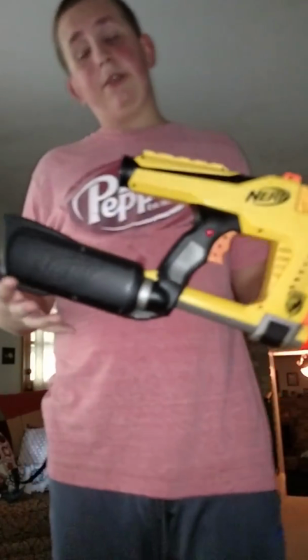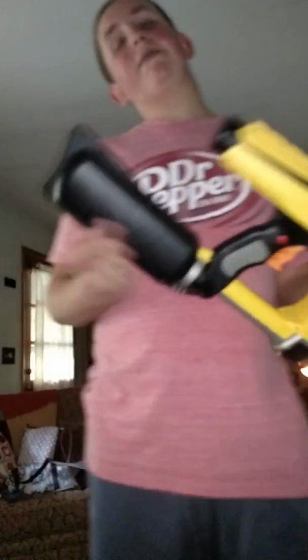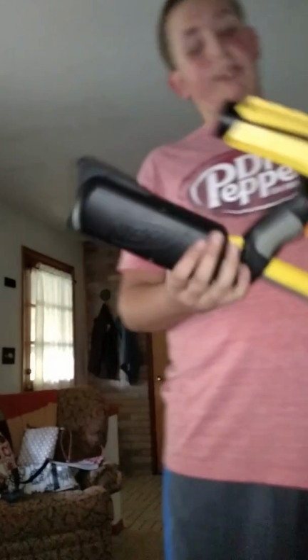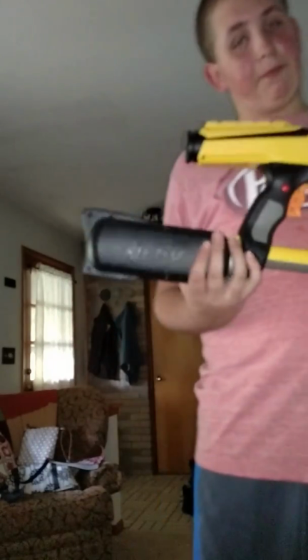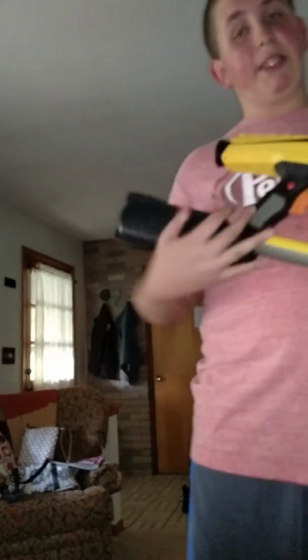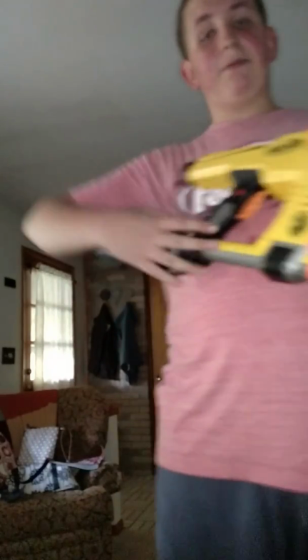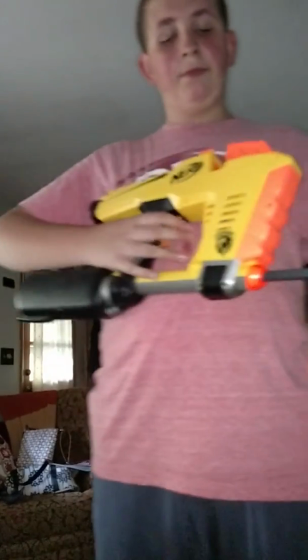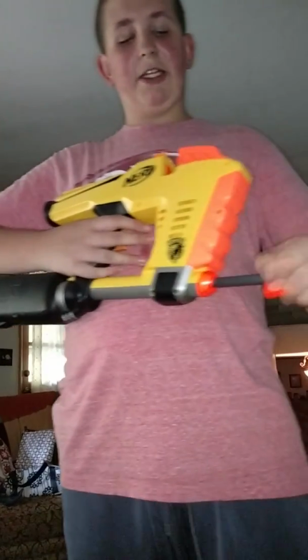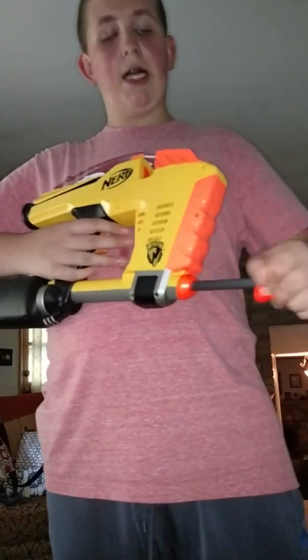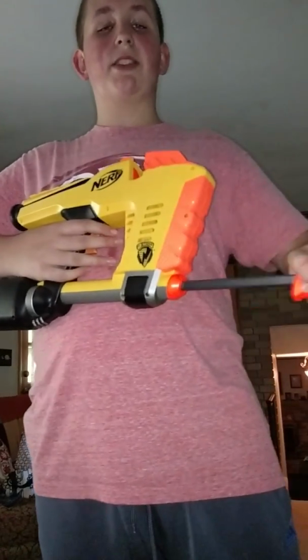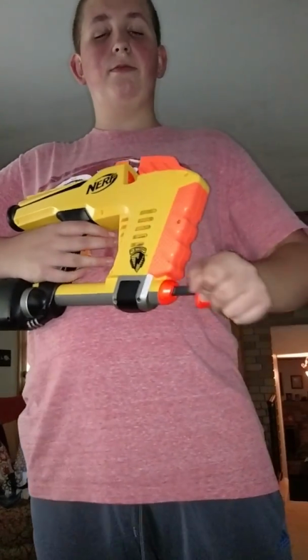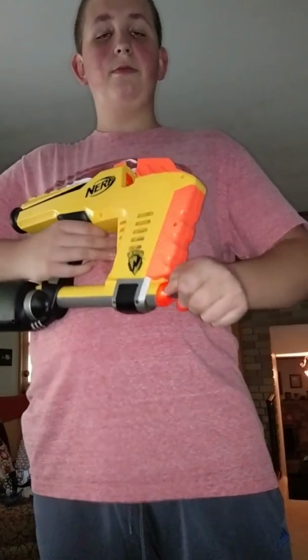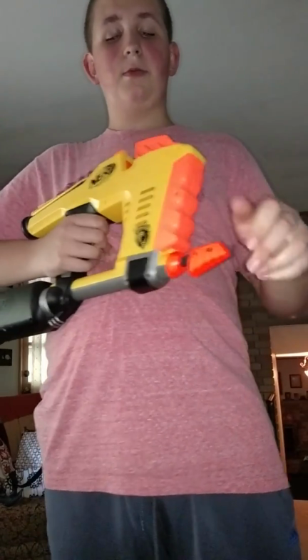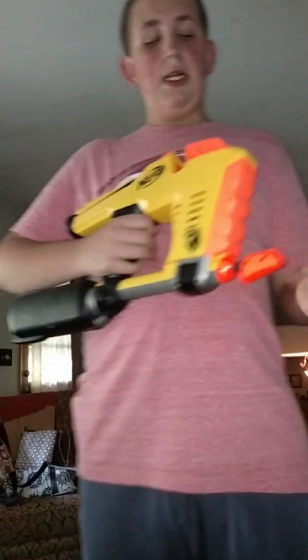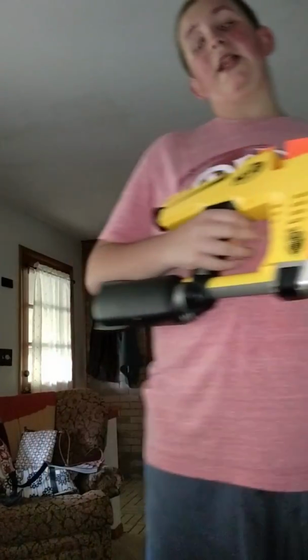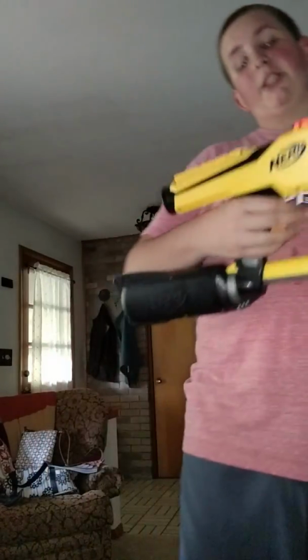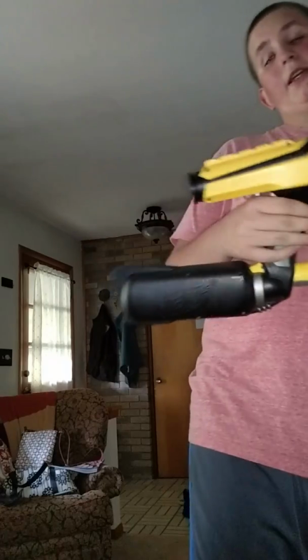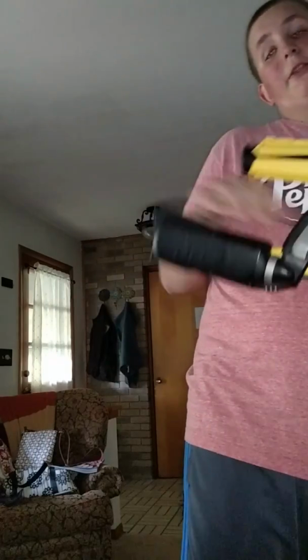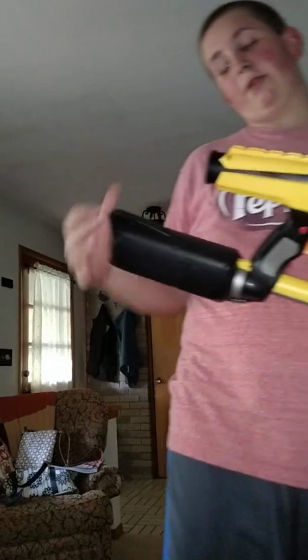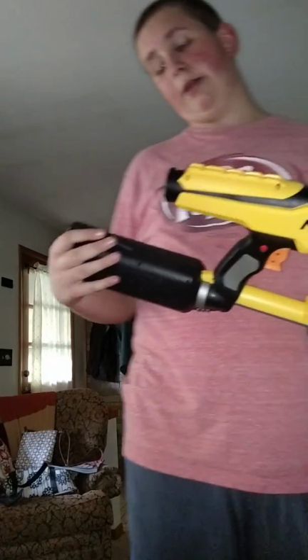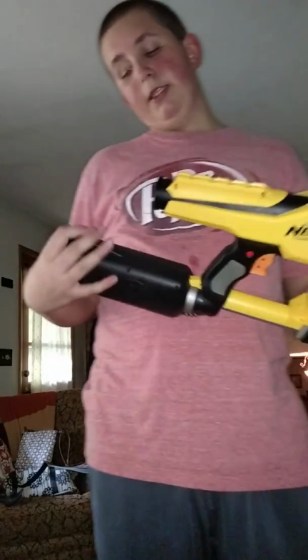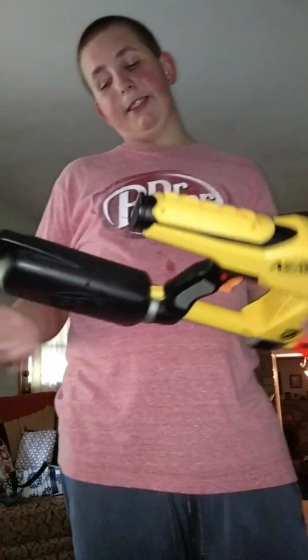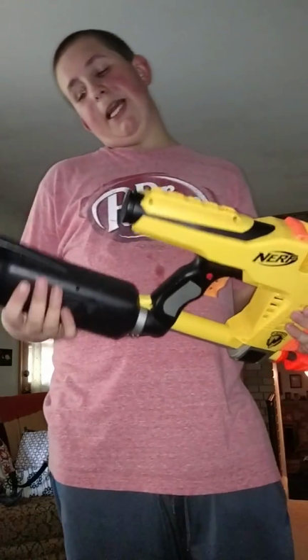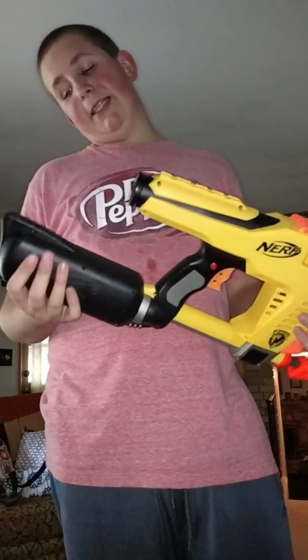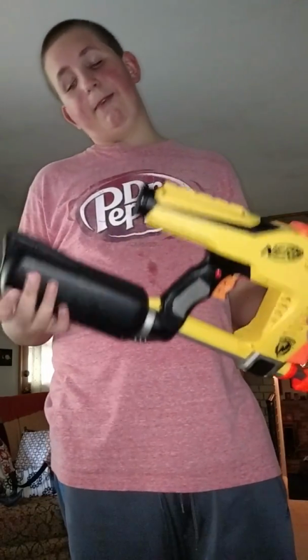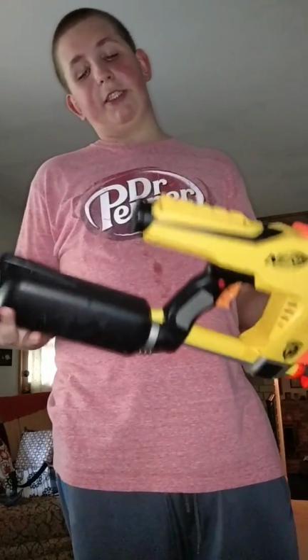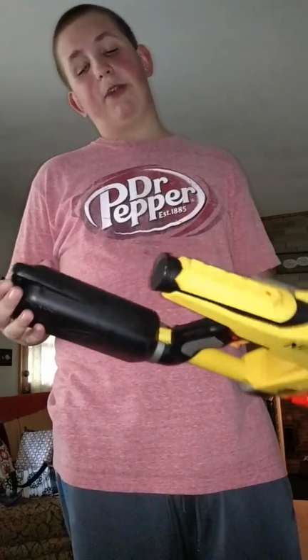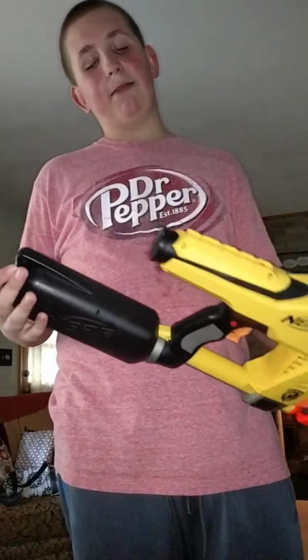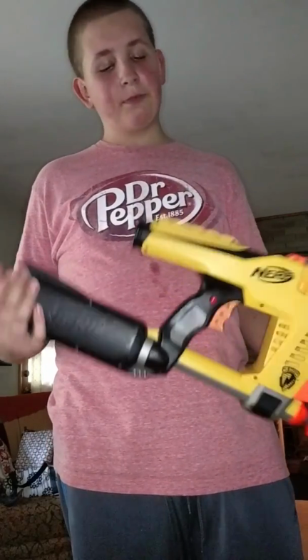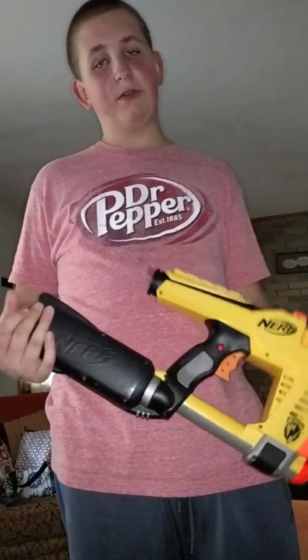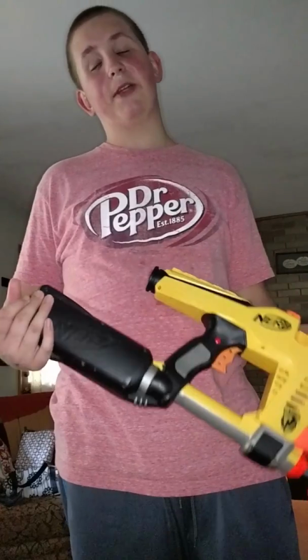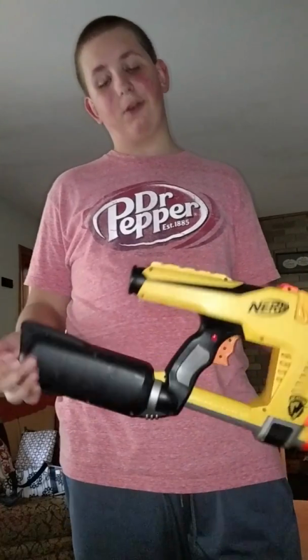The way it works is you pump this up a bunch of times, and then eventually it shoots full auto. It's got a tank back here that fills up with air, which is pretty cool.